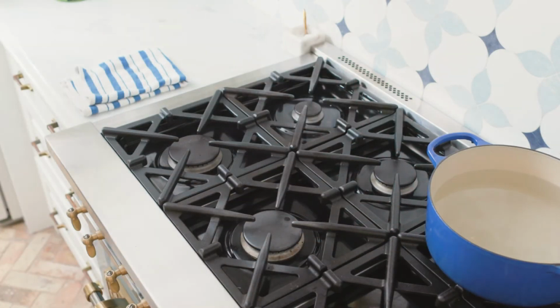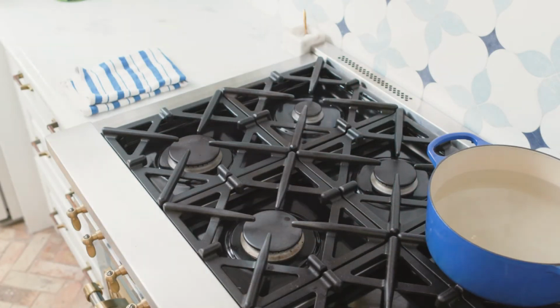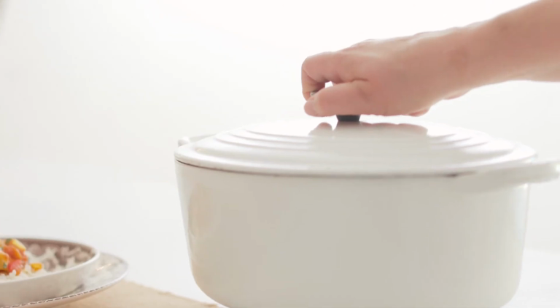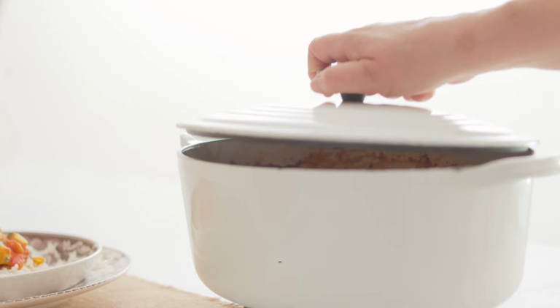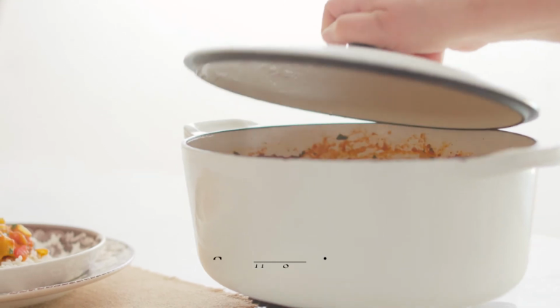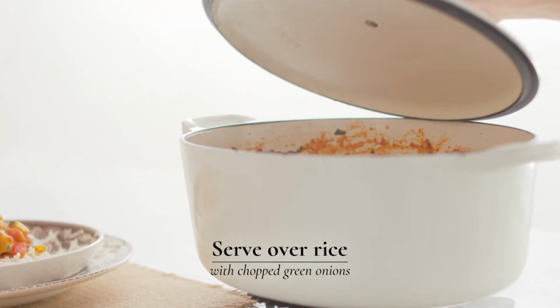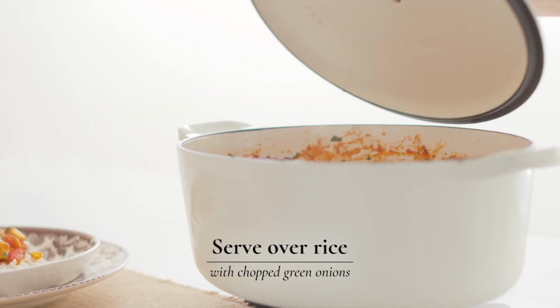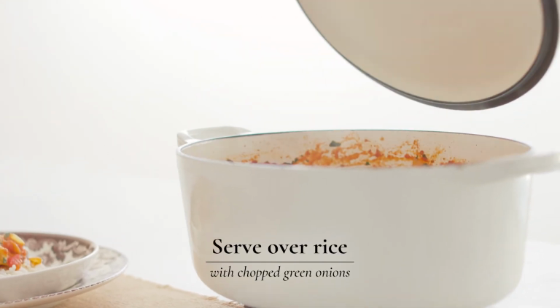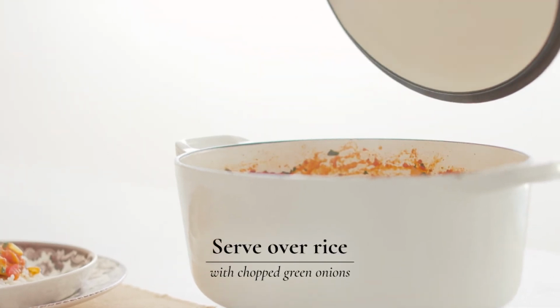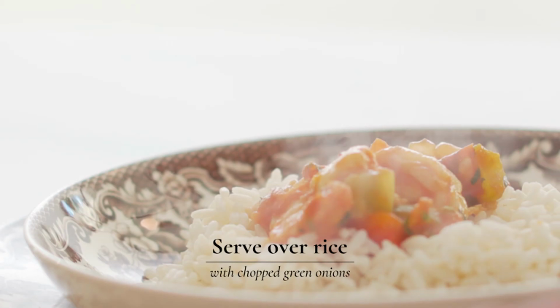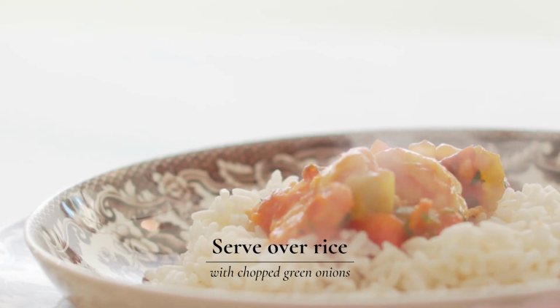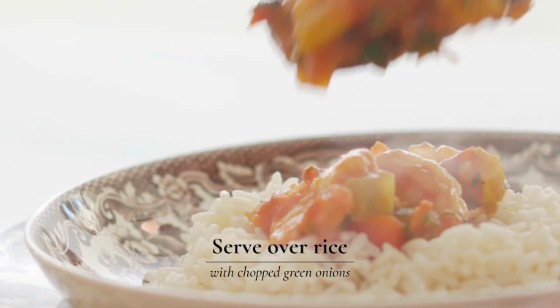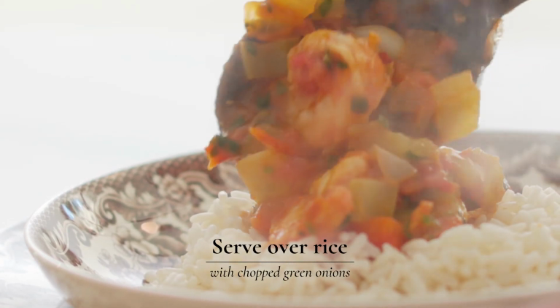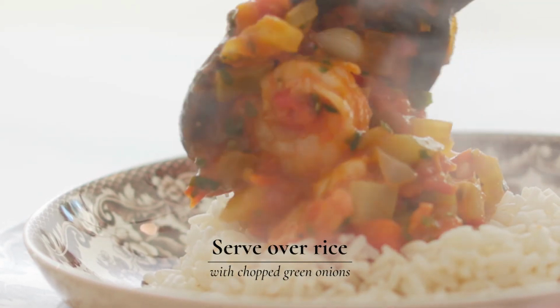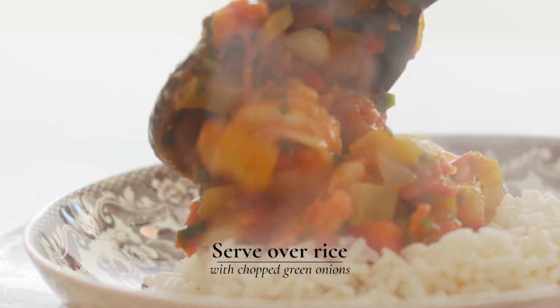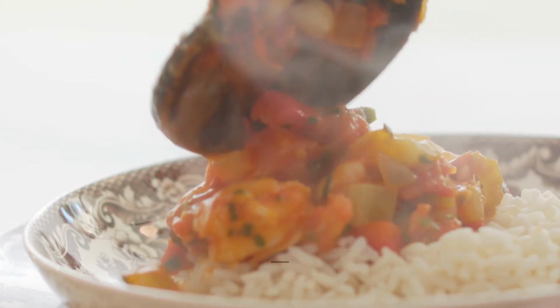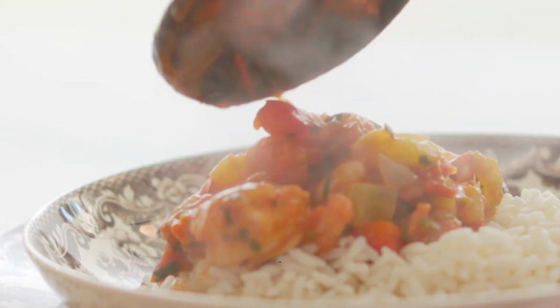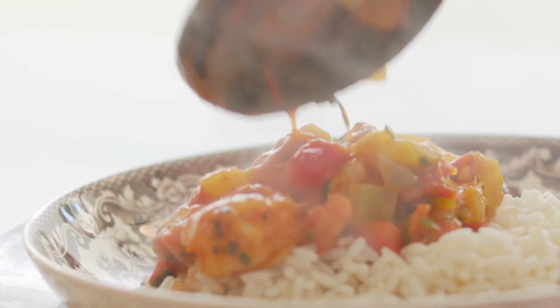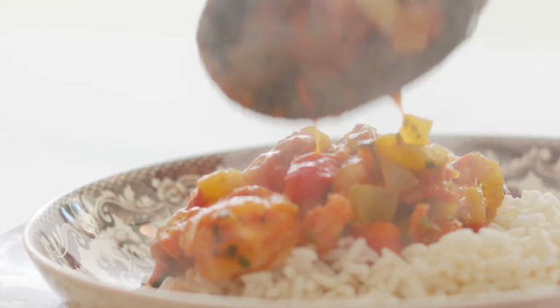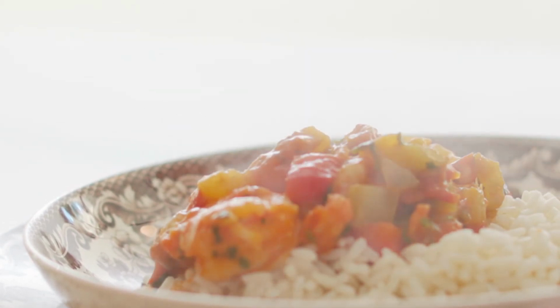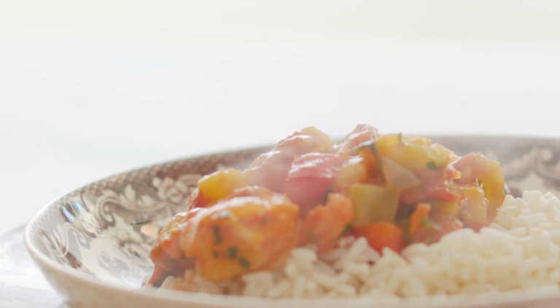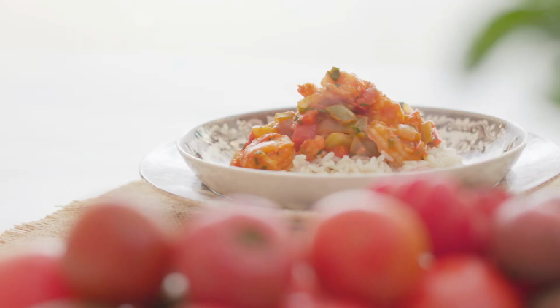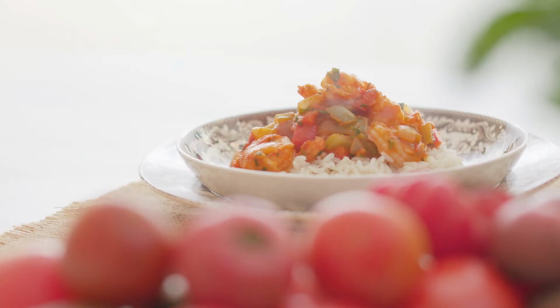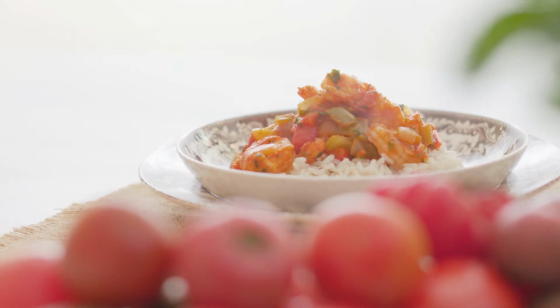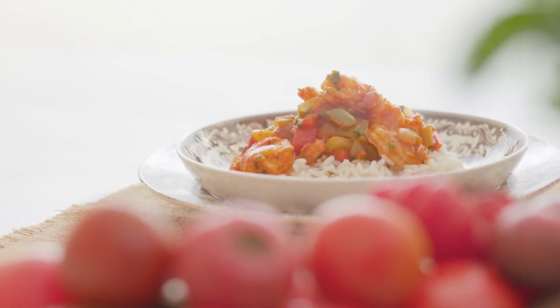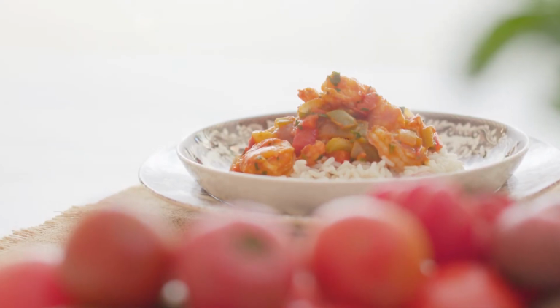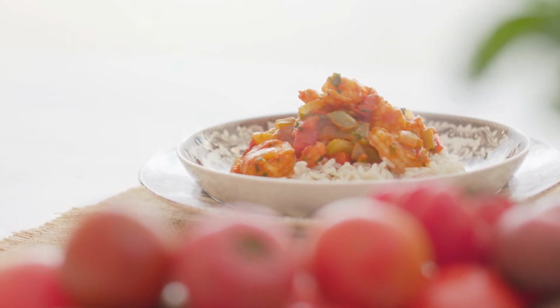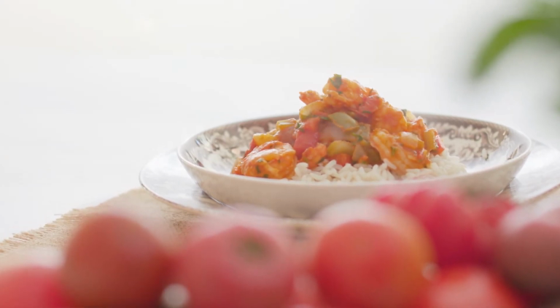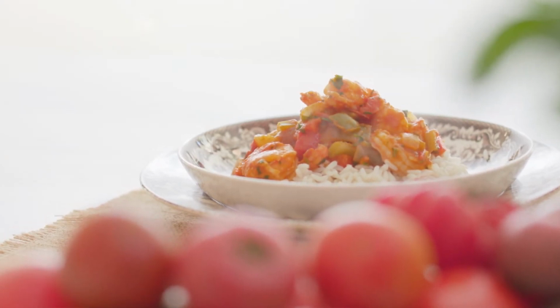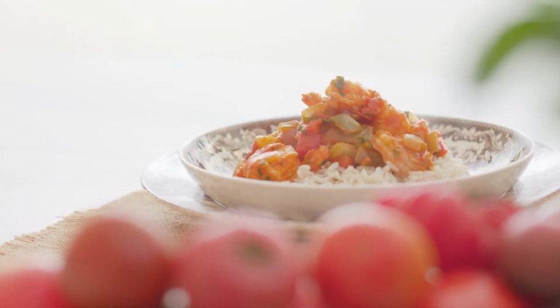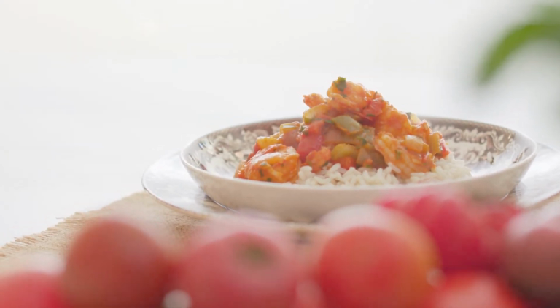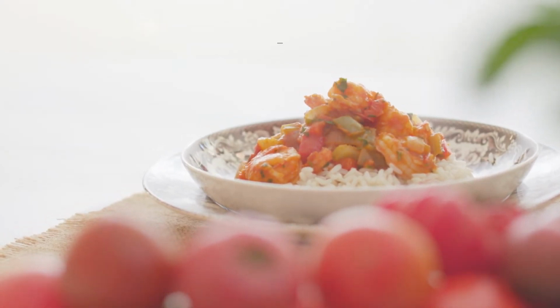This dish is traditionally served over rice and it's a great one-pot dinner you can make in about 30 minutes. Enjoy!